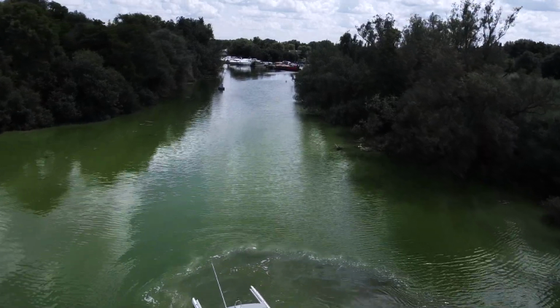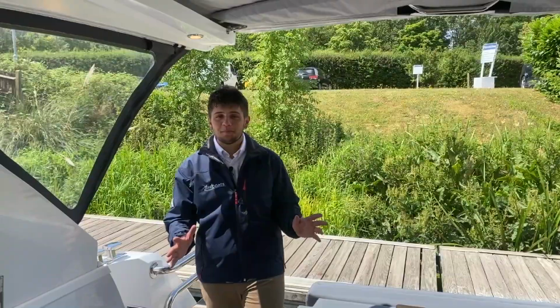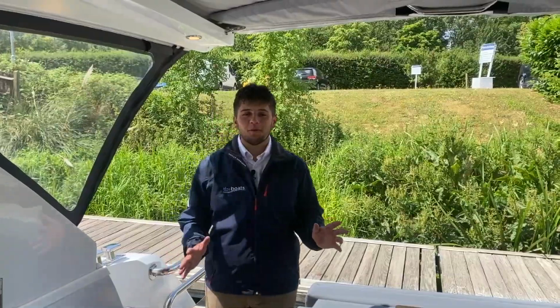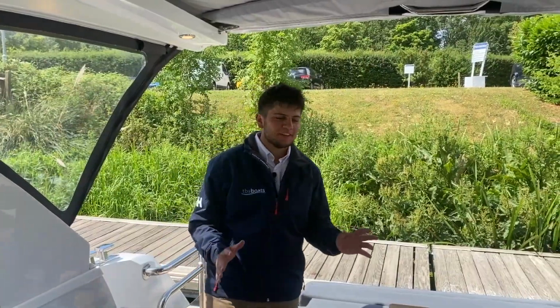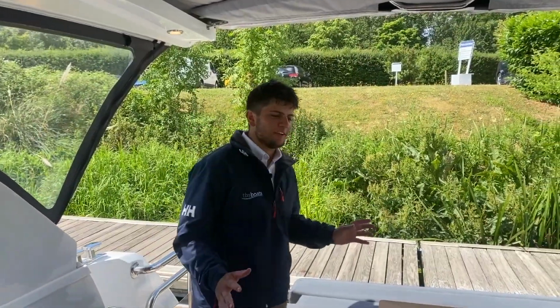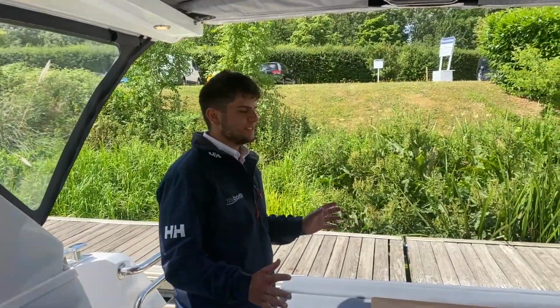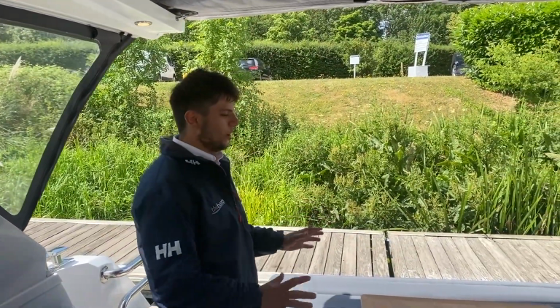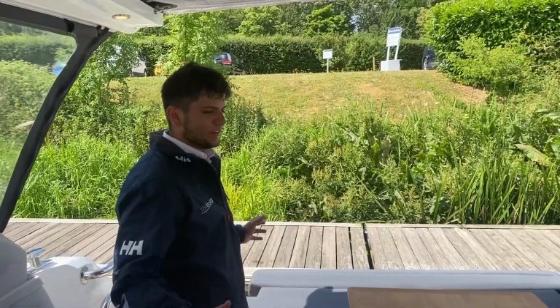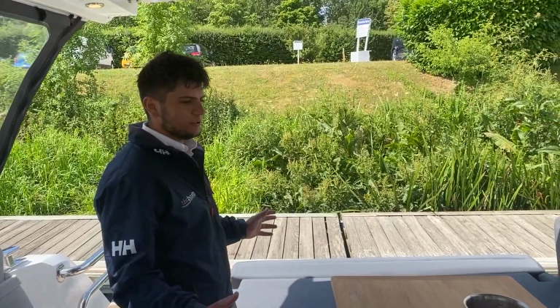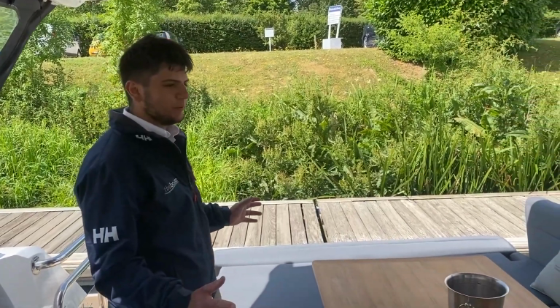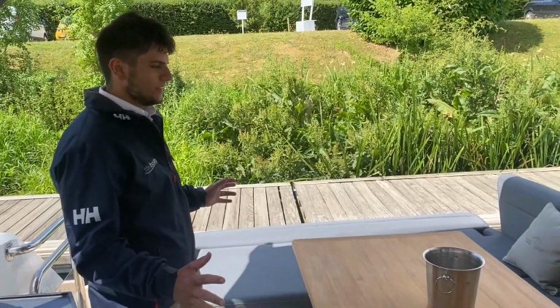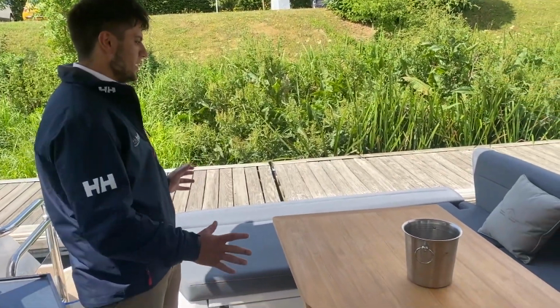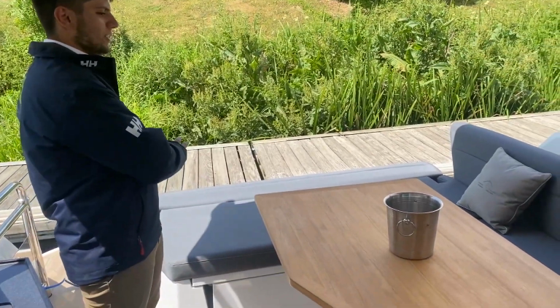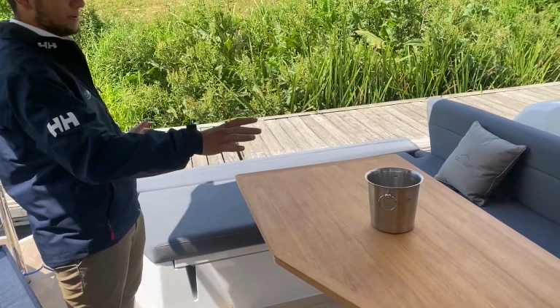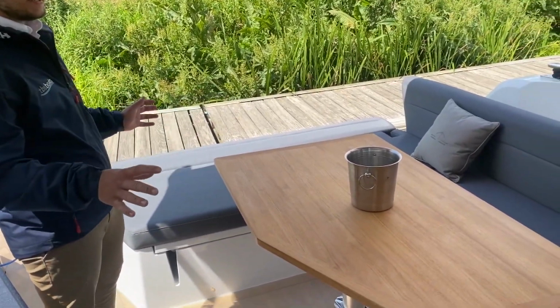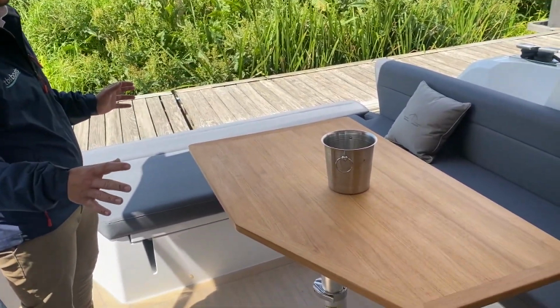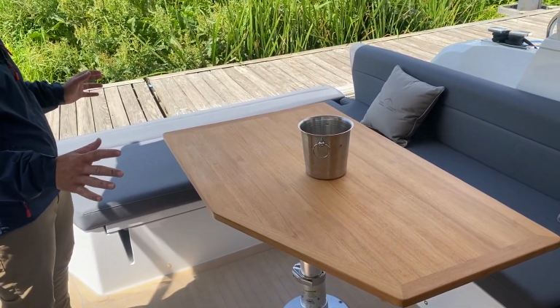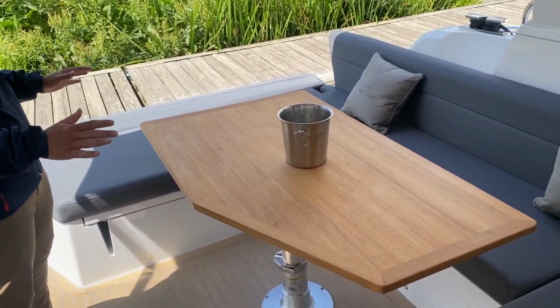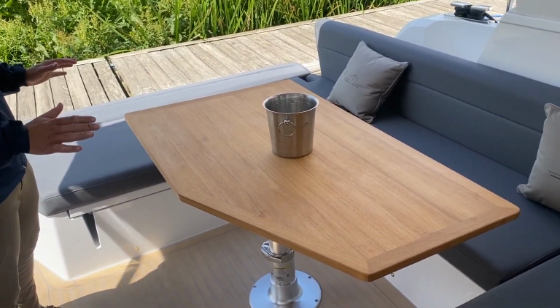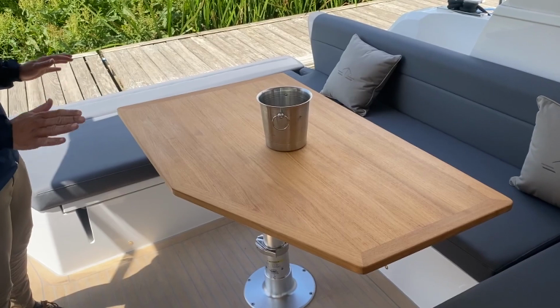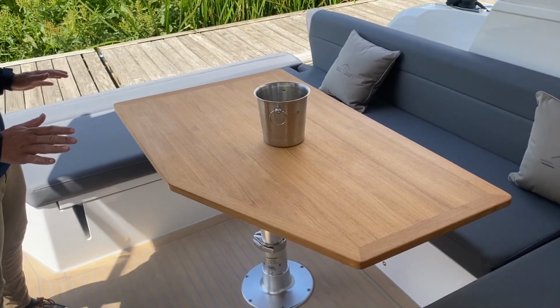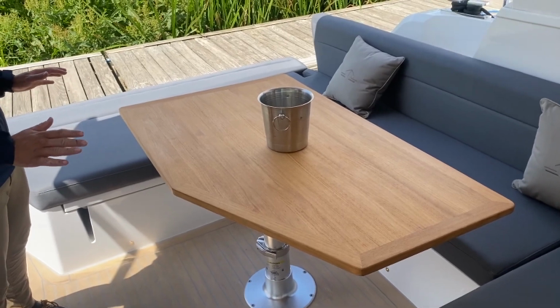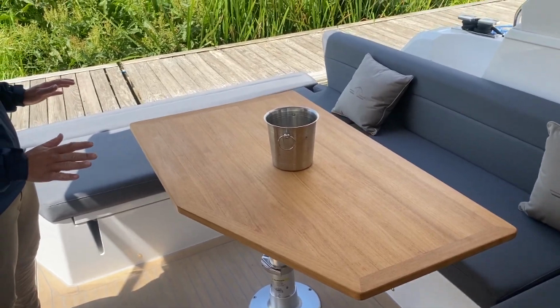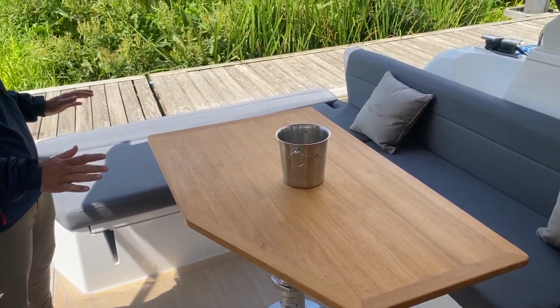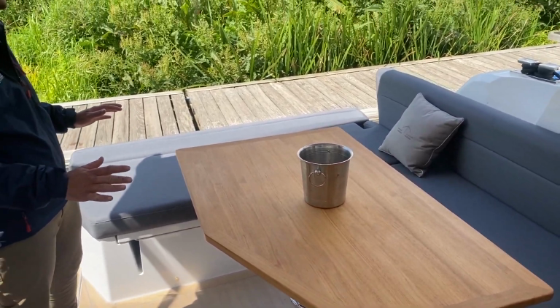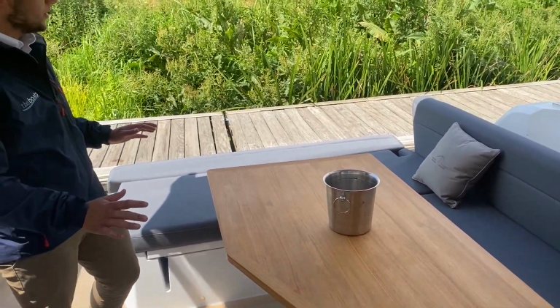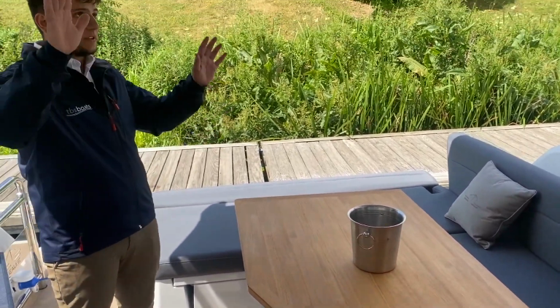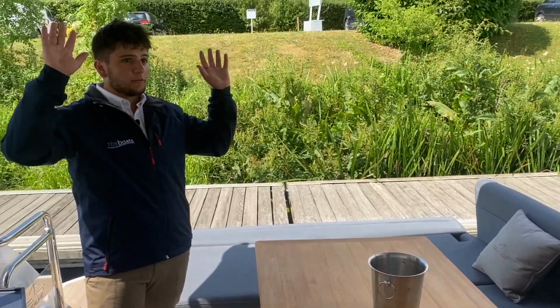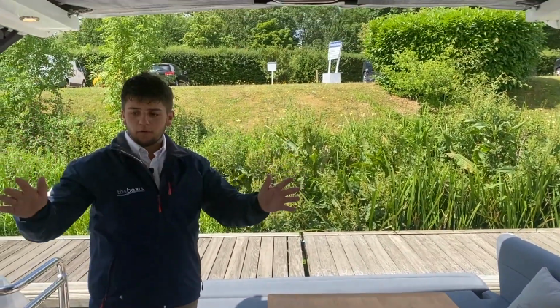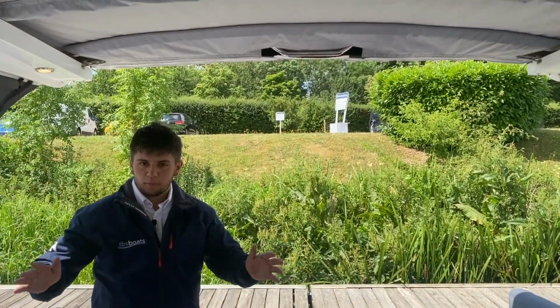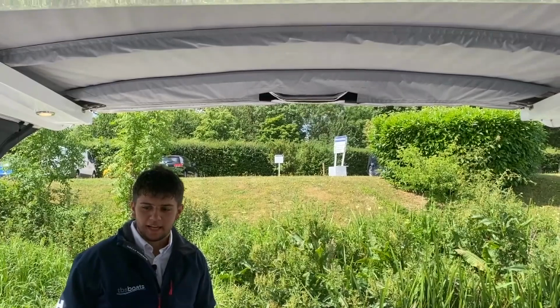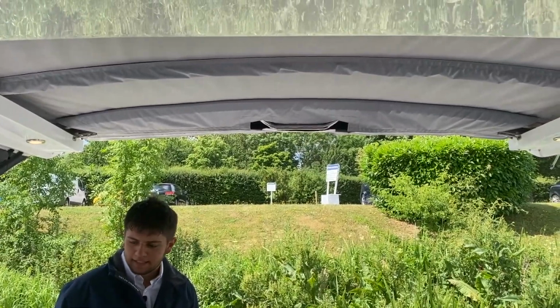When you jump on board the first thing you realise is just how open and social this boat is. We have a nice L-shaped seating configuration with a real teak table that drops down and creates a massive sunbed conversion, with a sliding roof on top — we'll get into that a bit later.